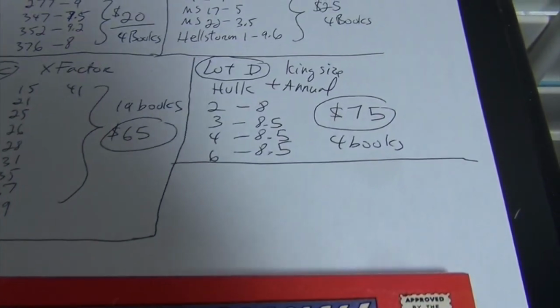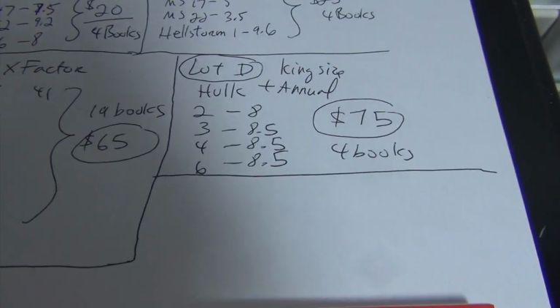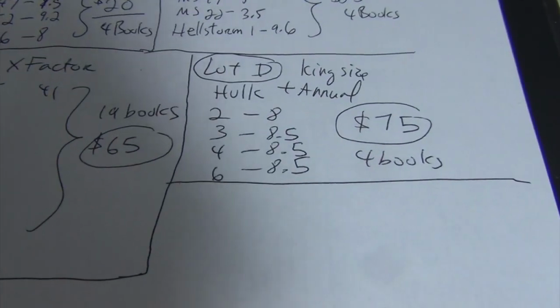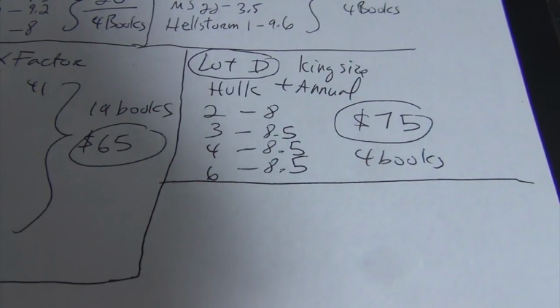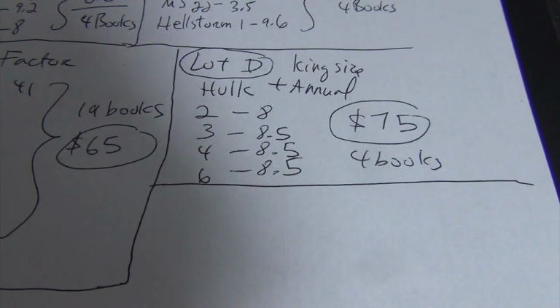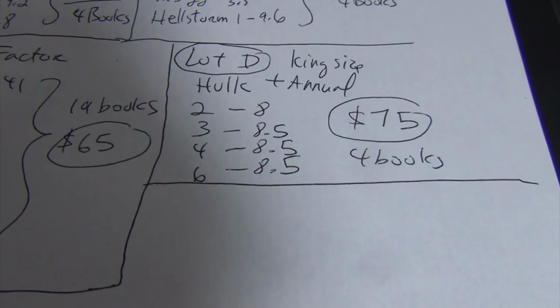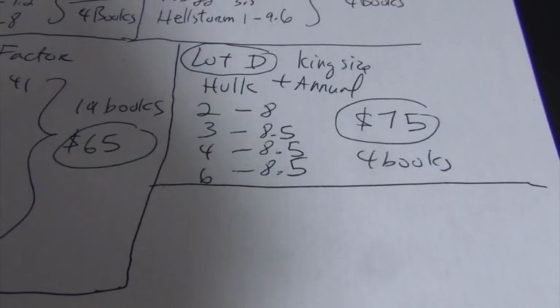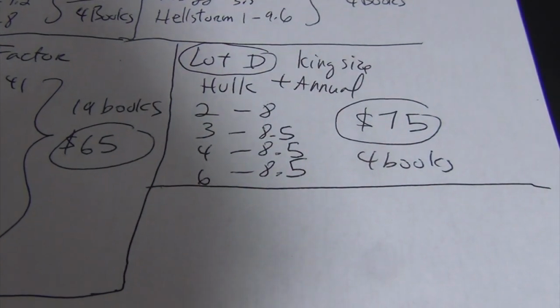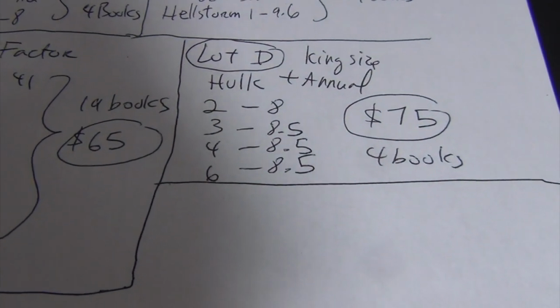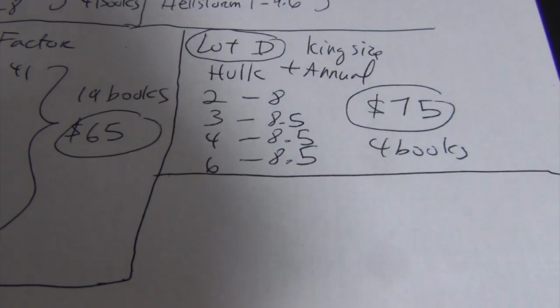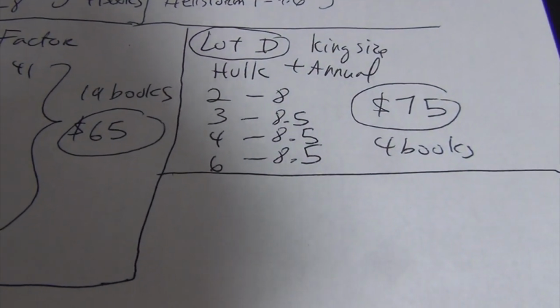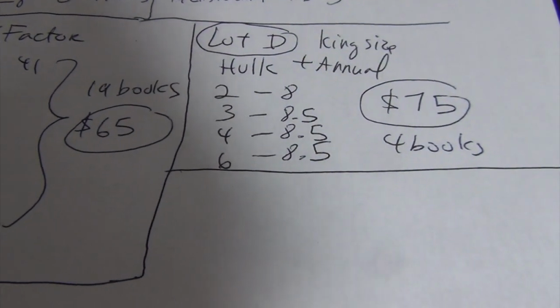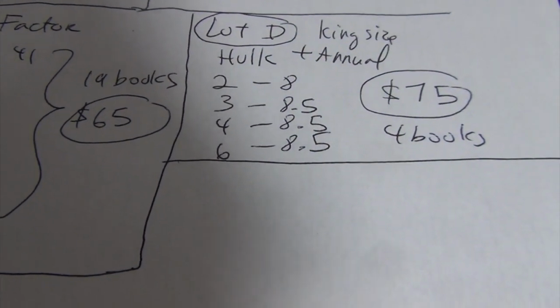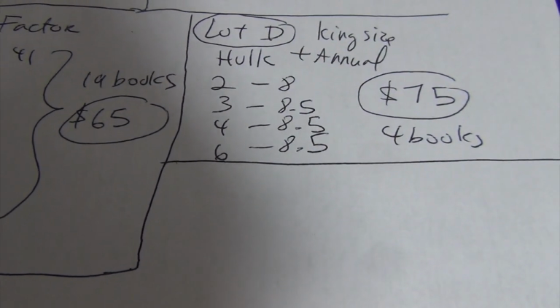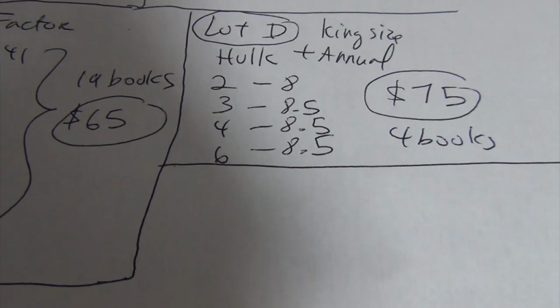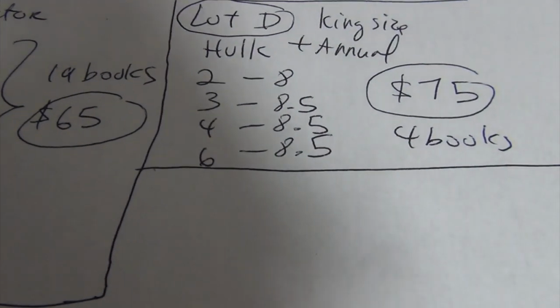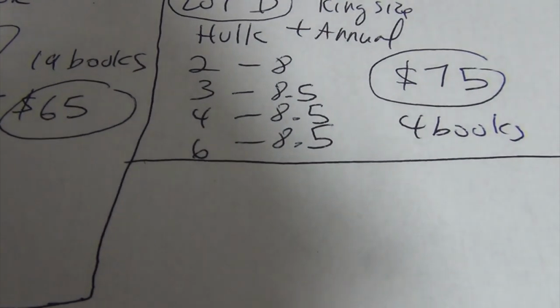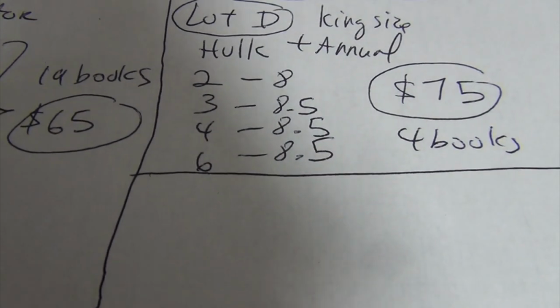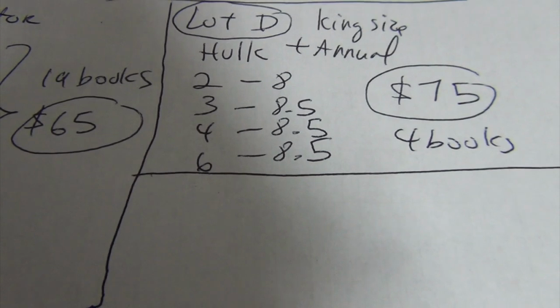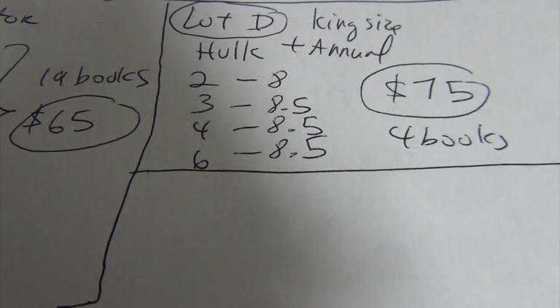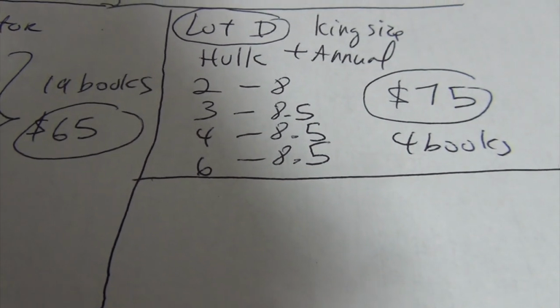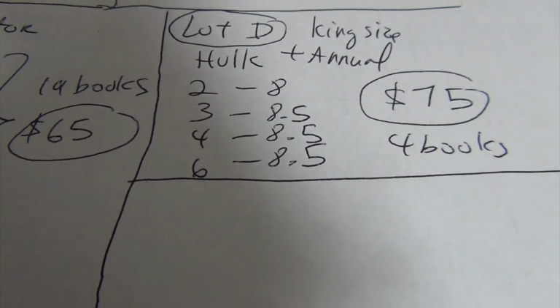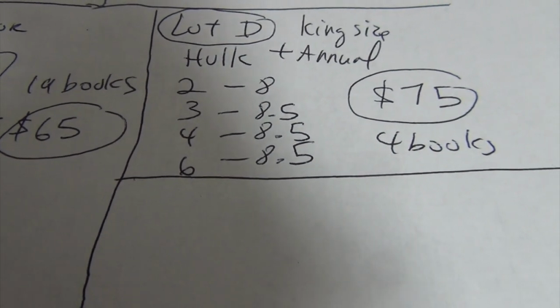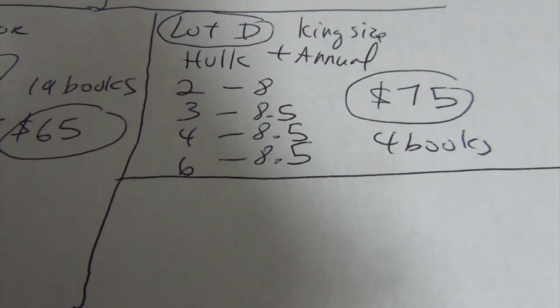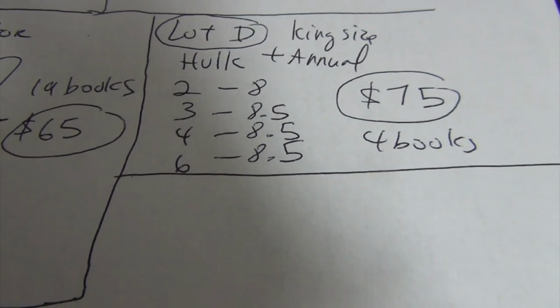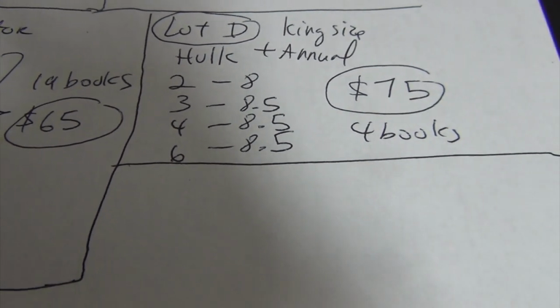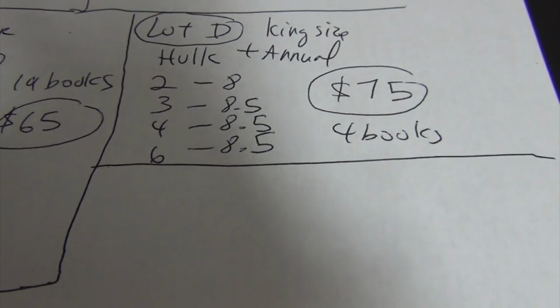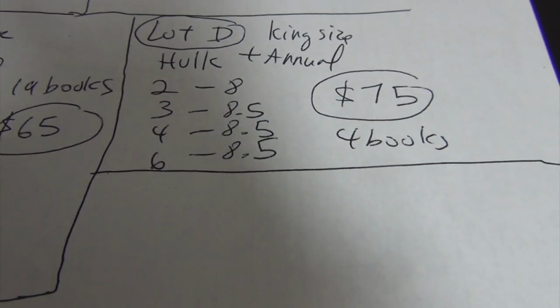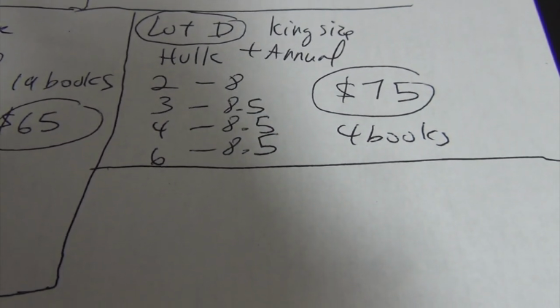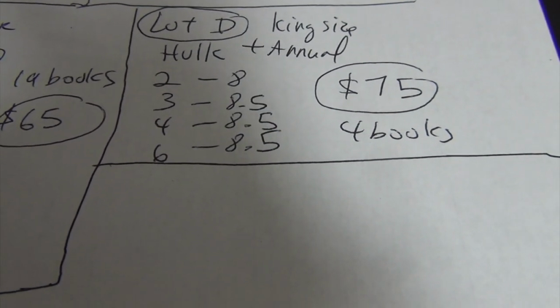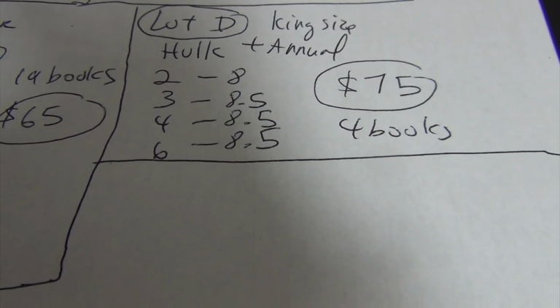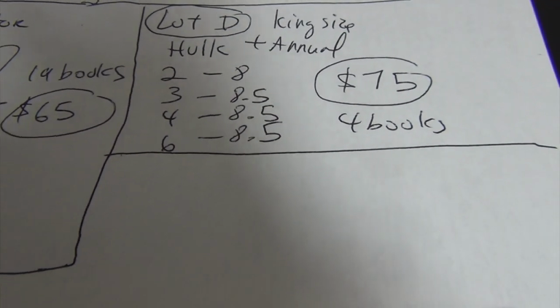Lot D: Hulk King Size and Annual issues two, three, four, and six. The grade range is 8.0 to 8.5. Asking price is $75 for the four books.